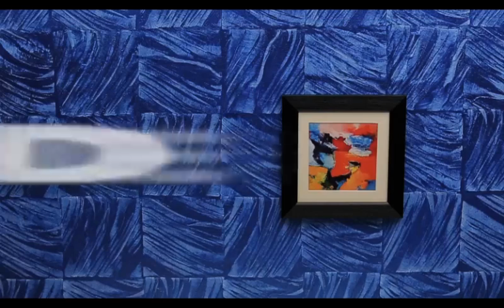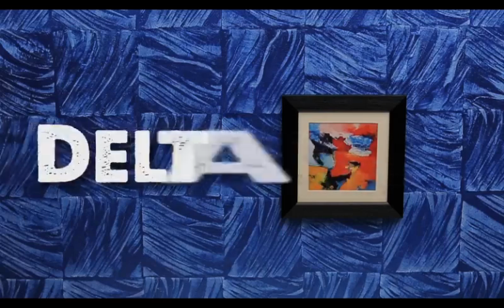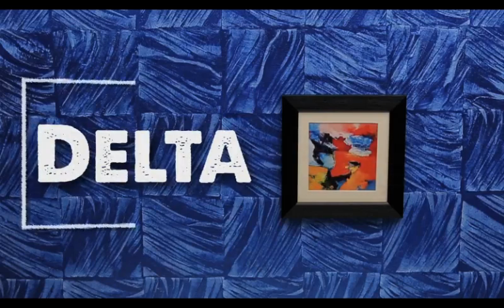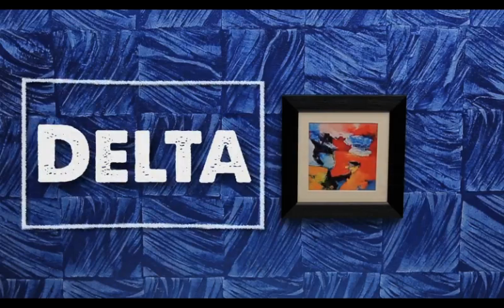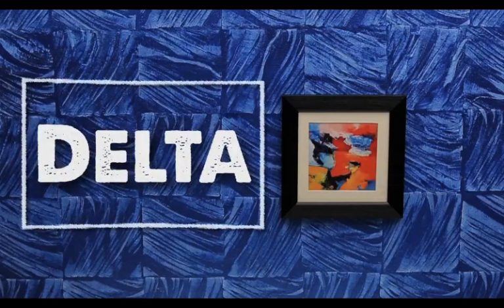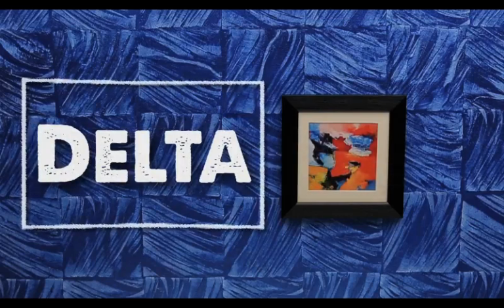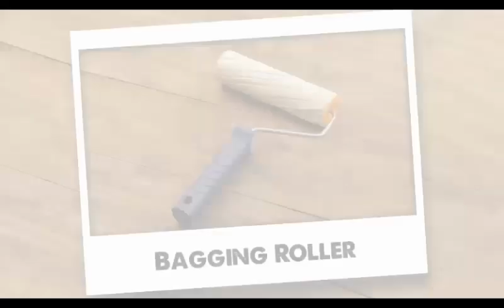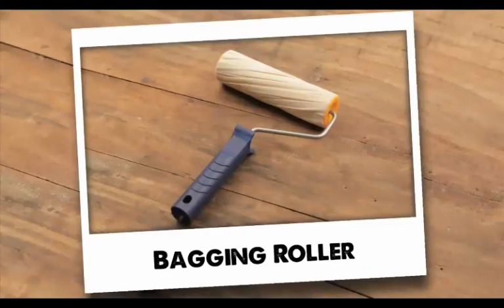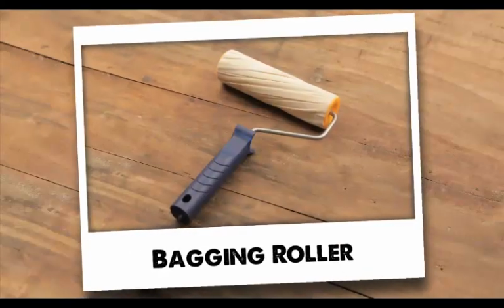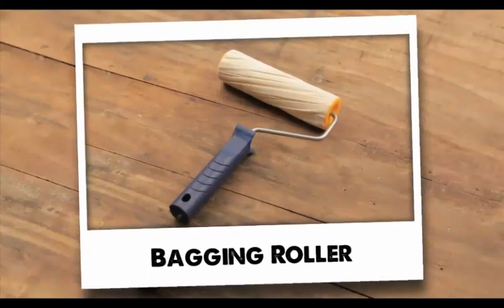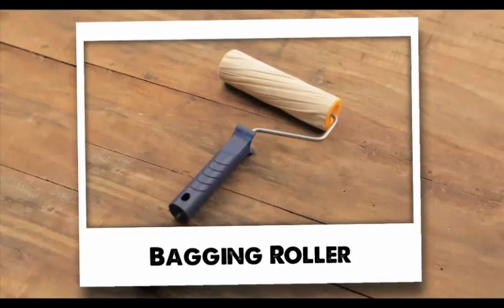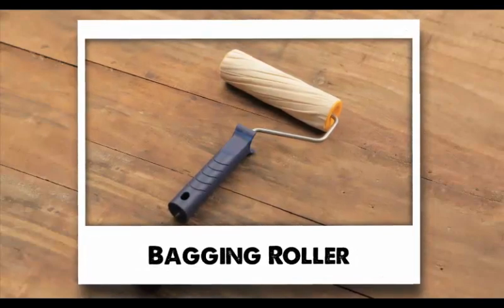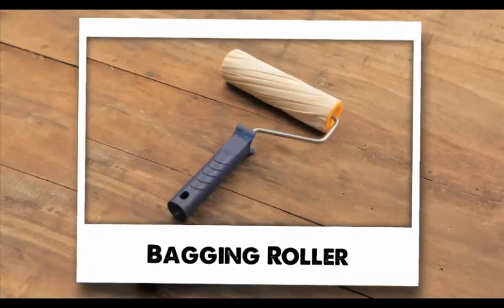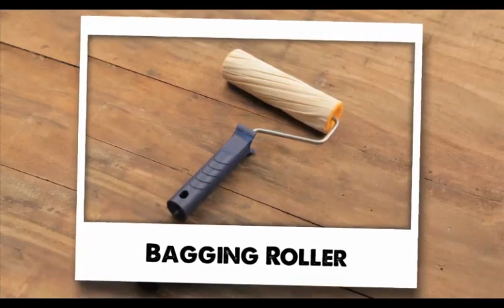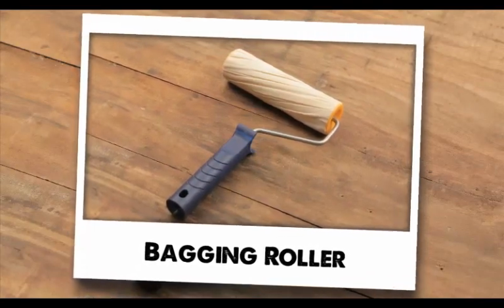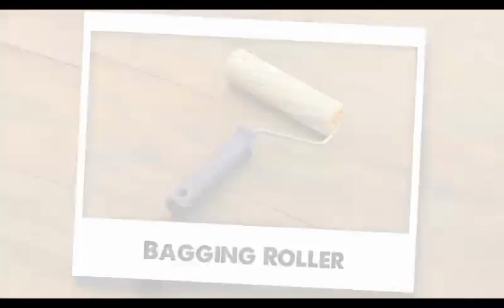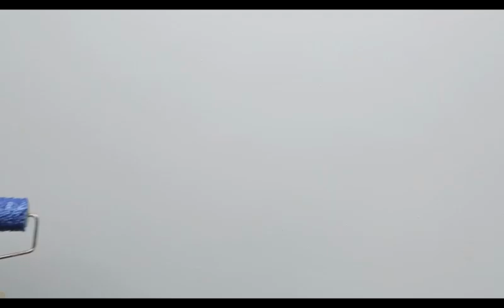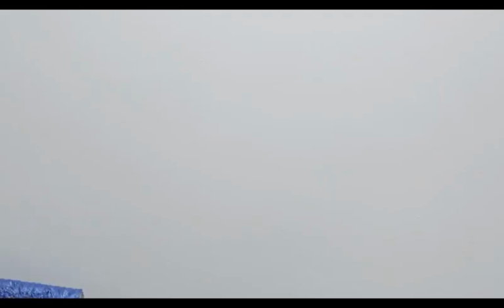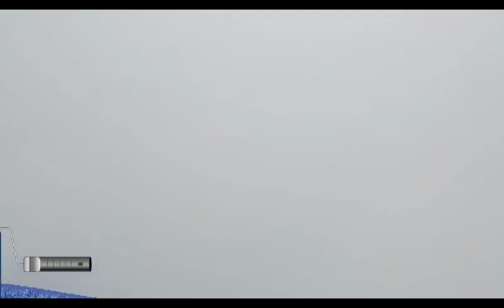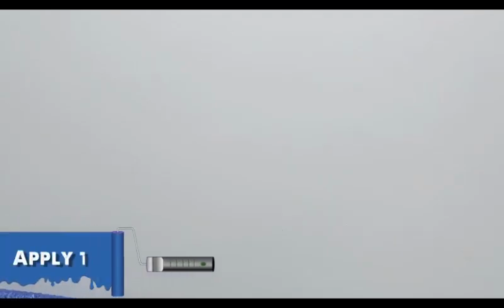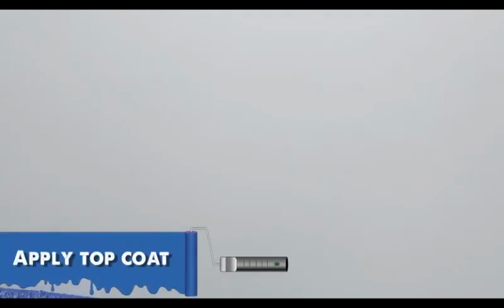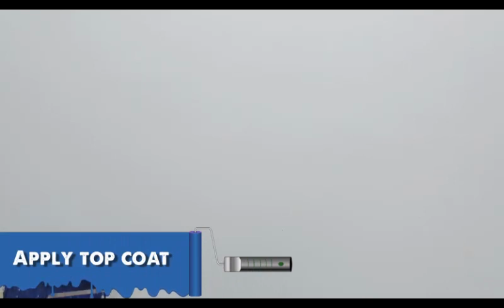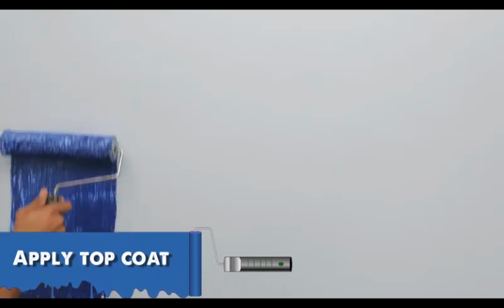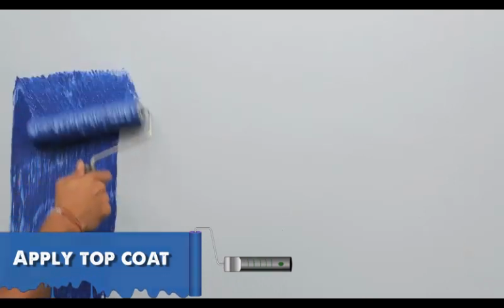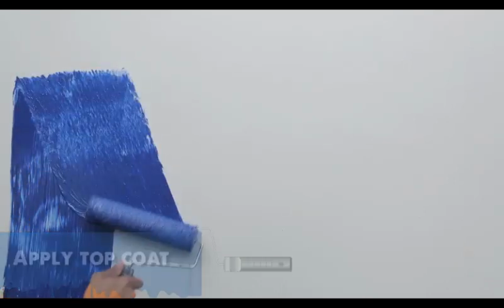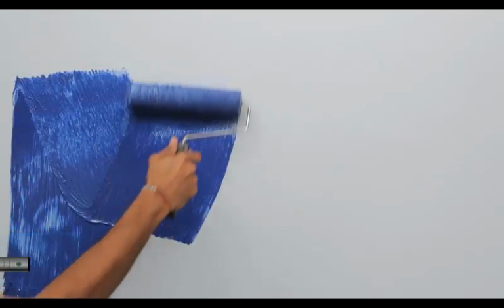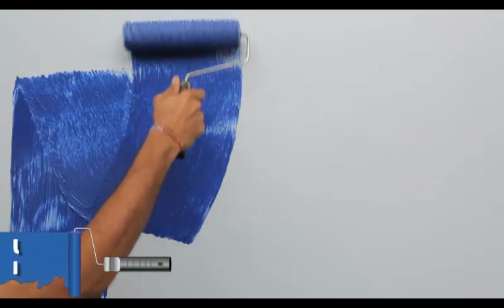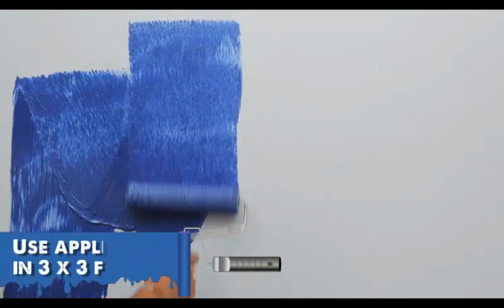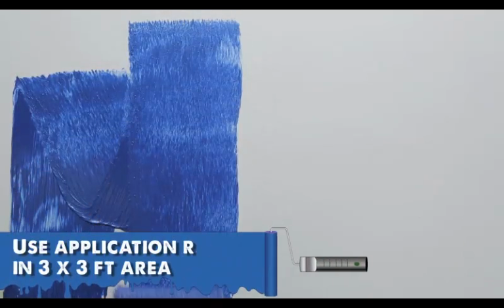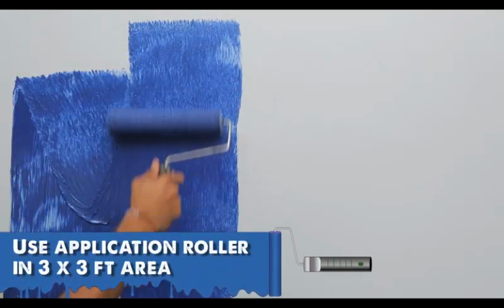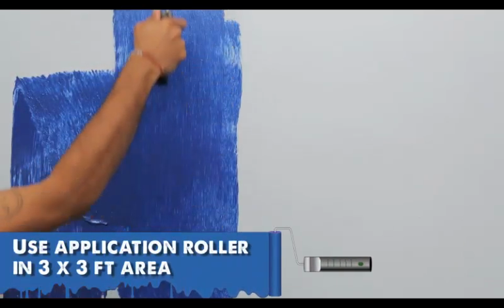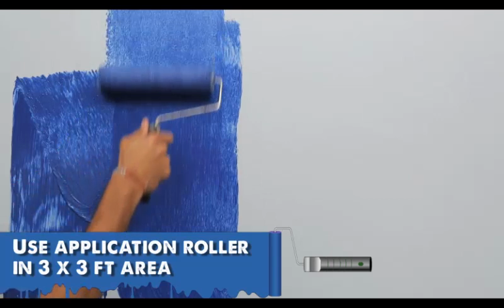Delta tool required: bagging roller. Apply Royale Play top coat using an application roller in a 3 by 3 feet area.